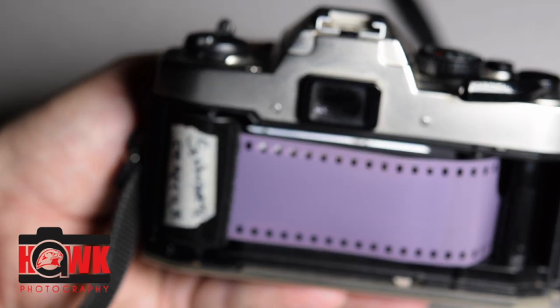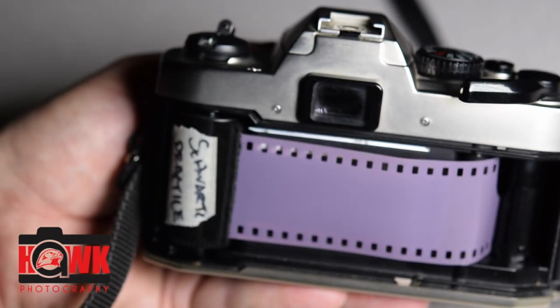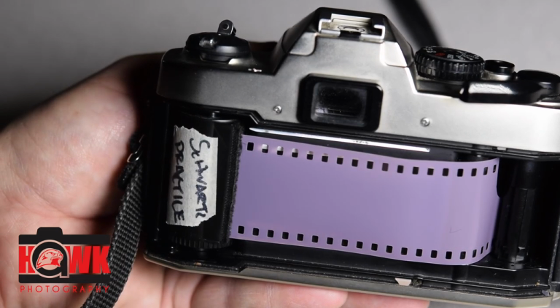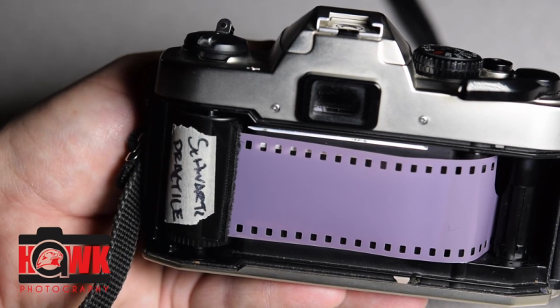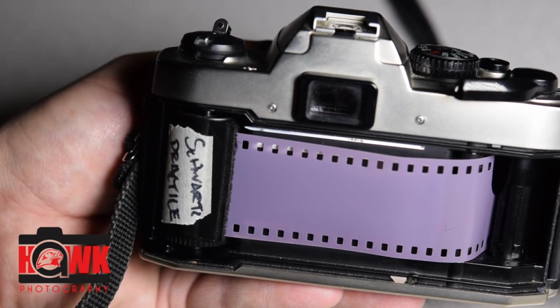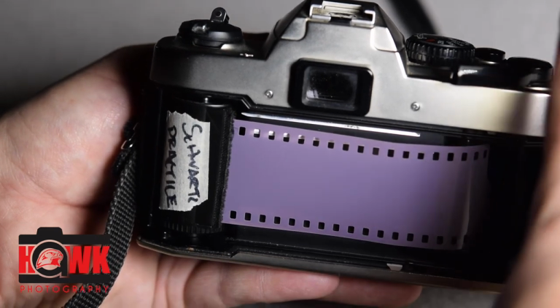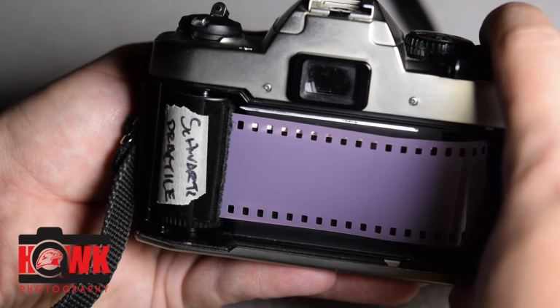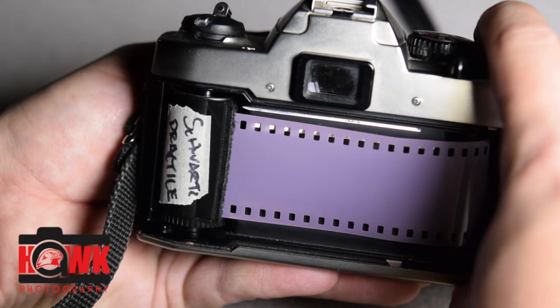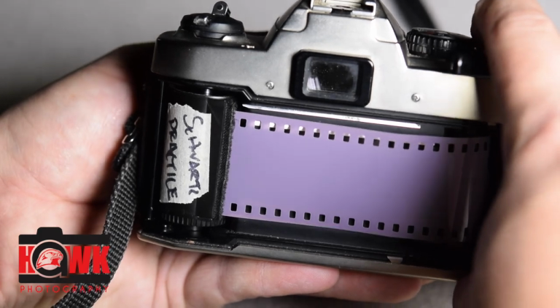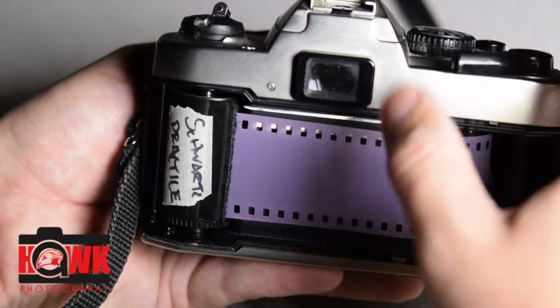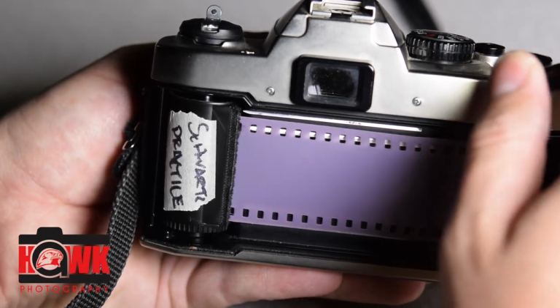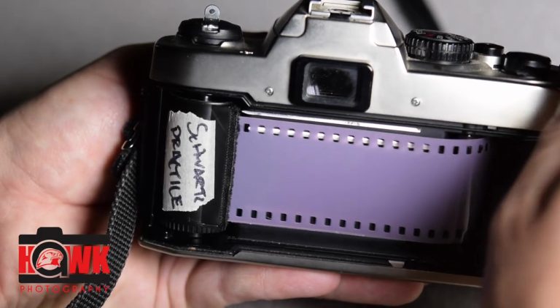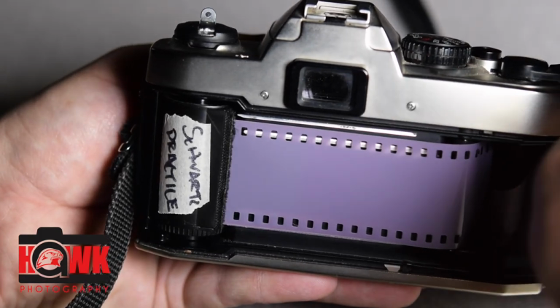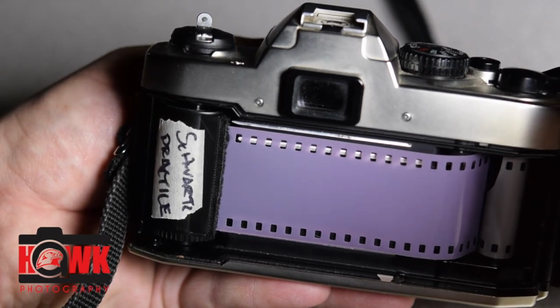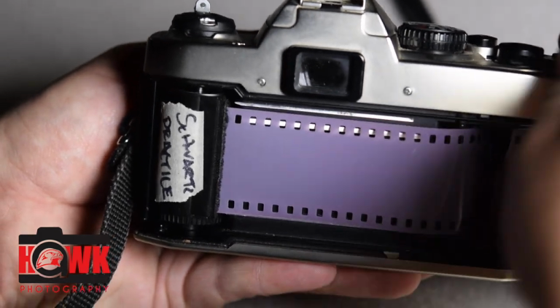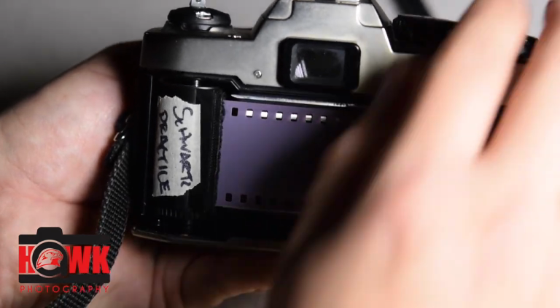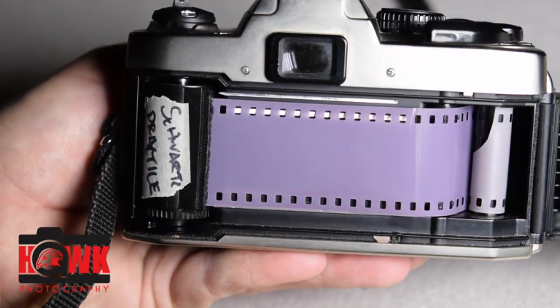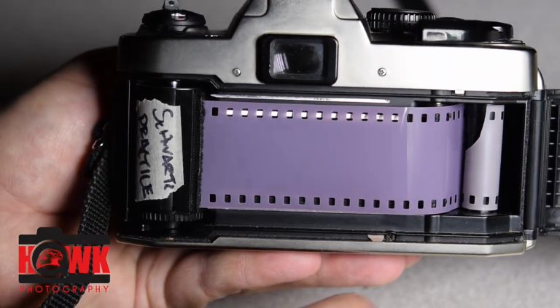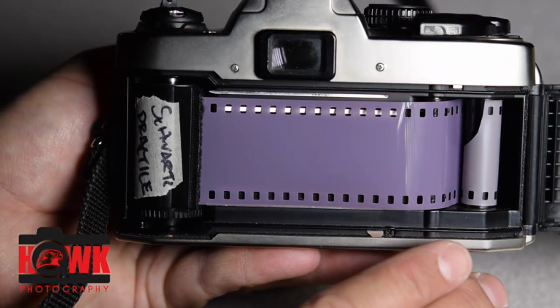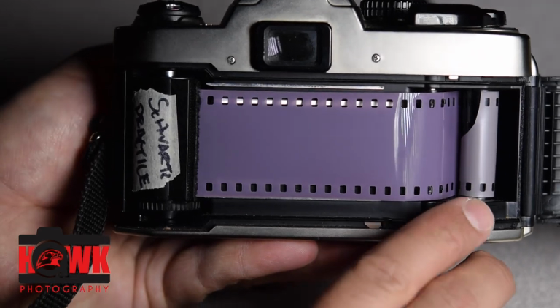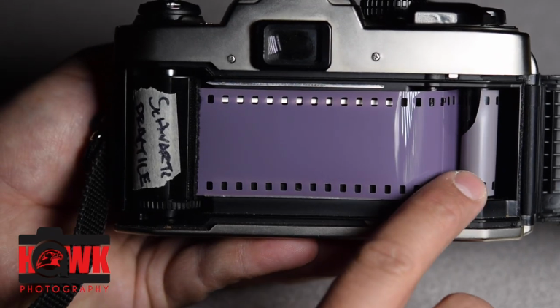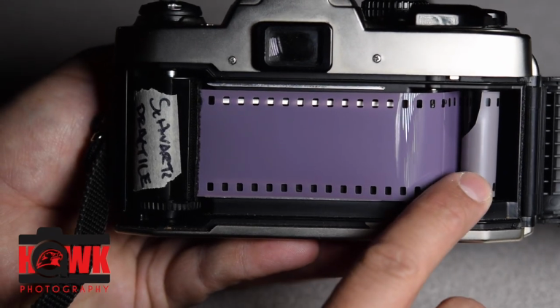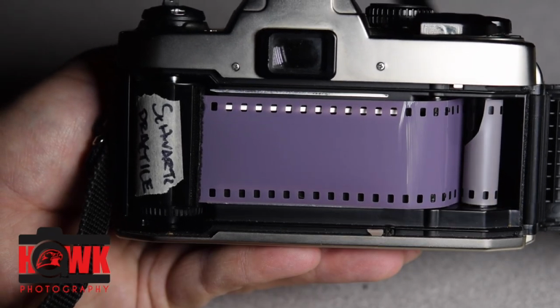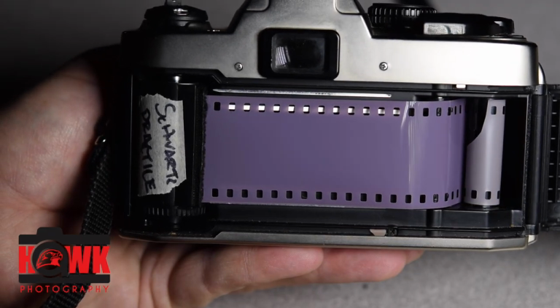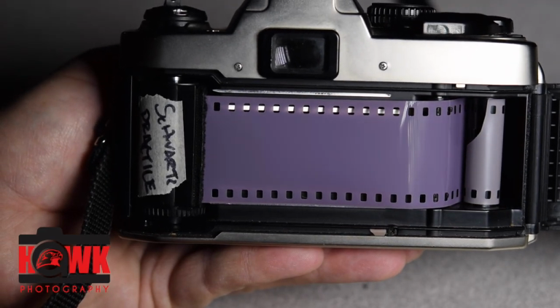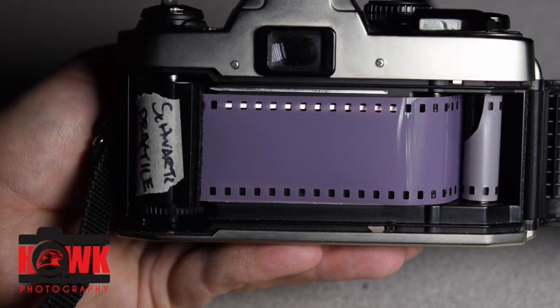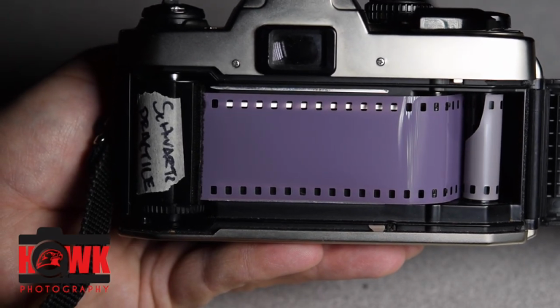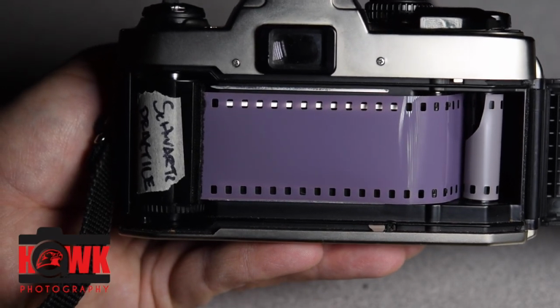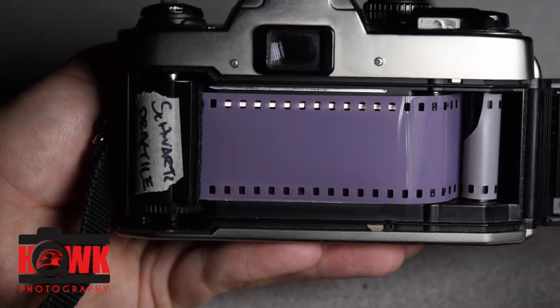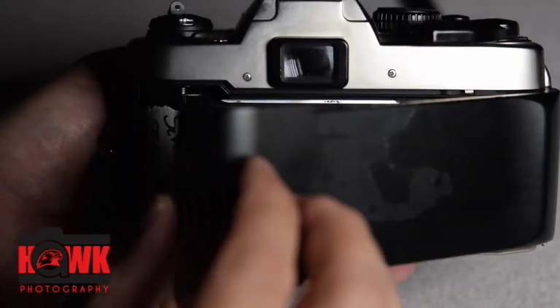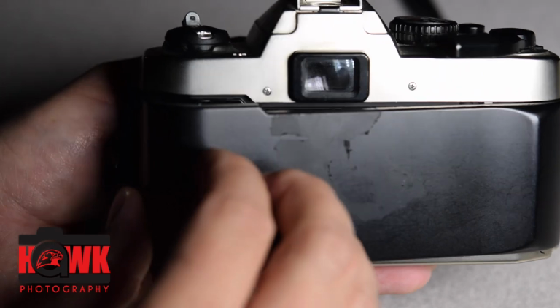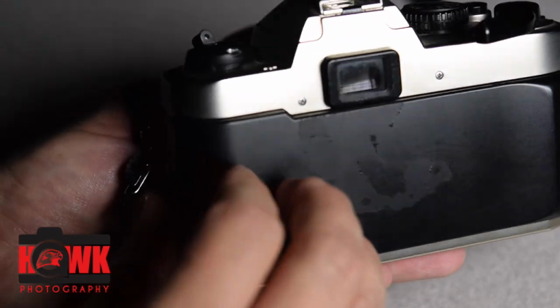Focus it. I take two shots with the camera open, get one full revolution of film on the right-hand side, then close the door.